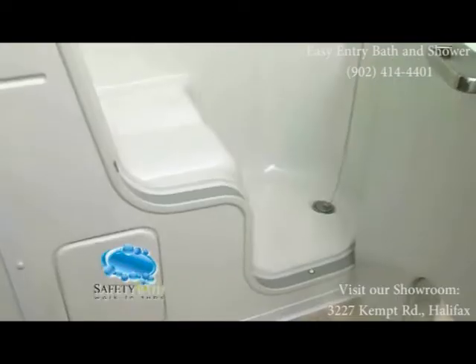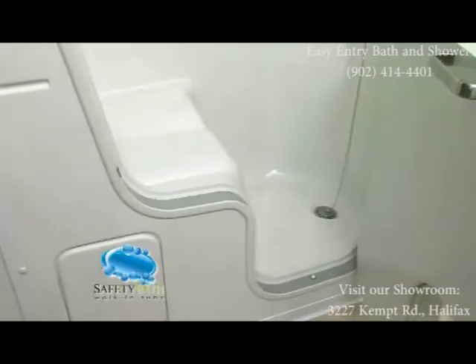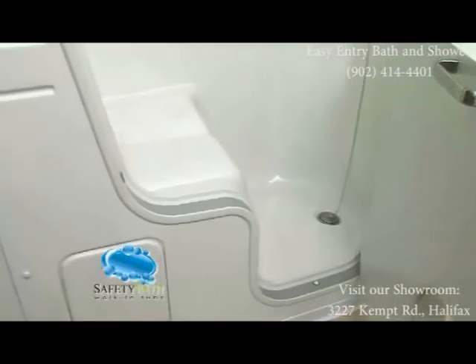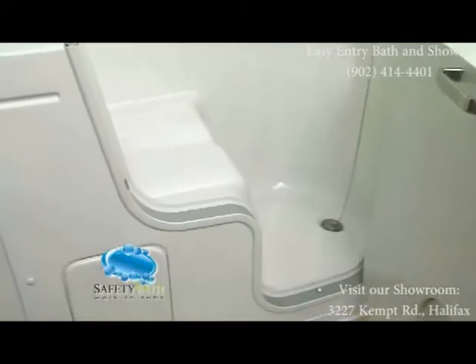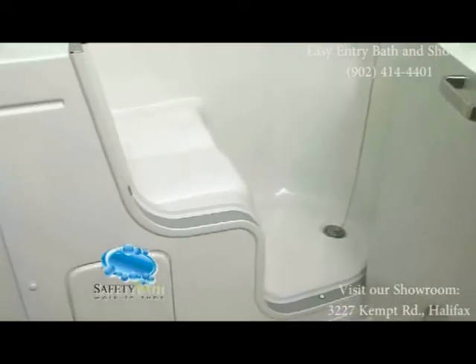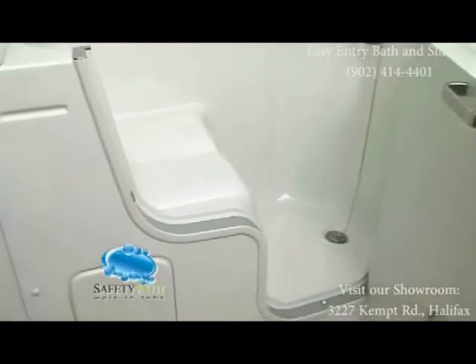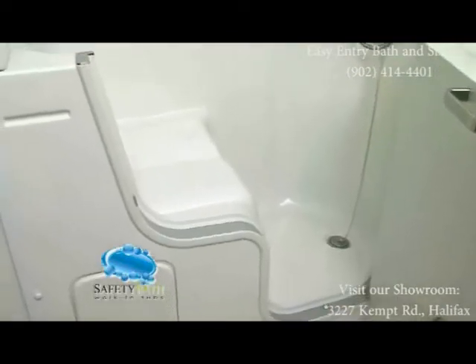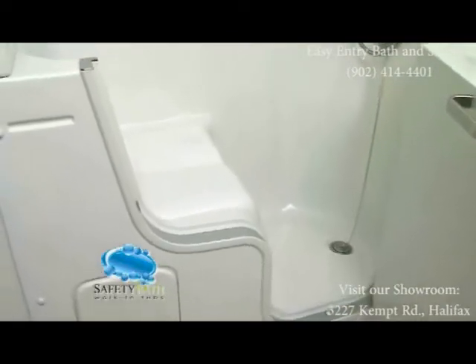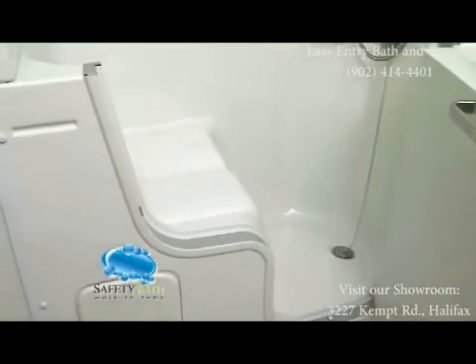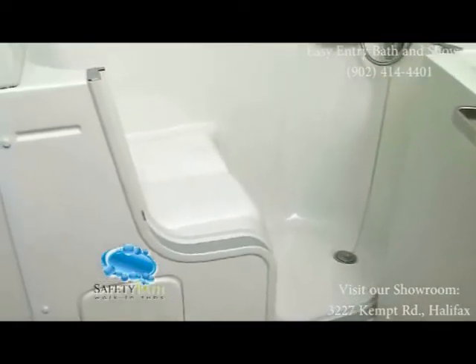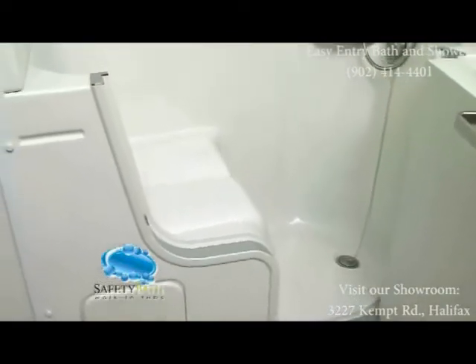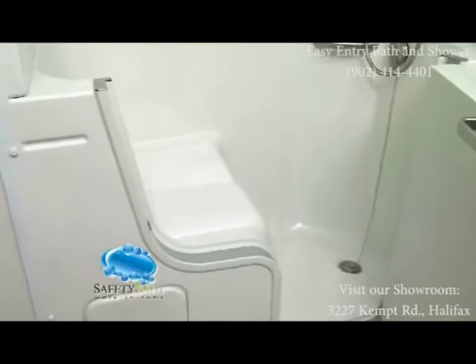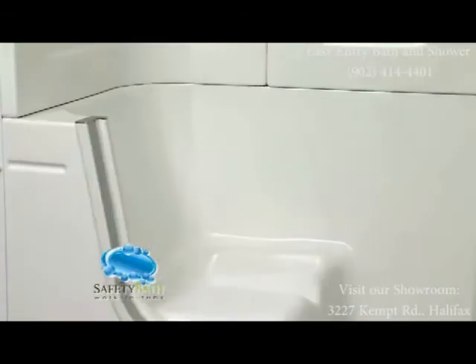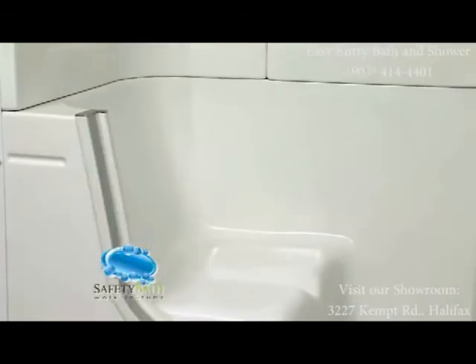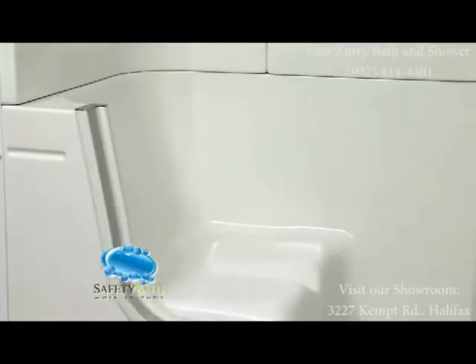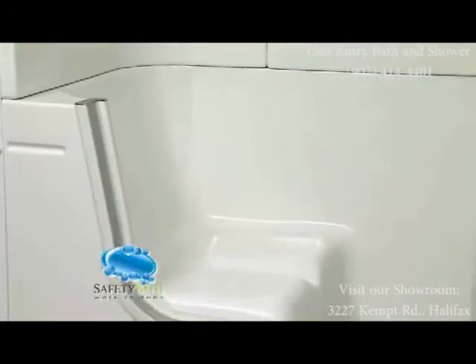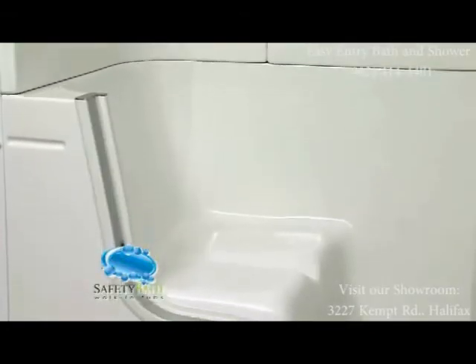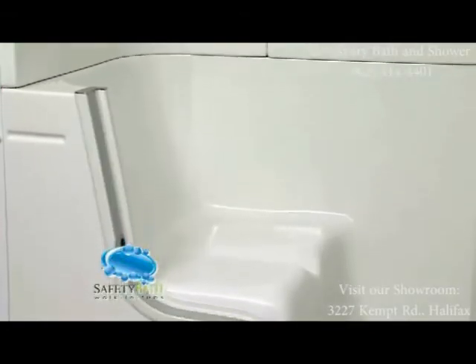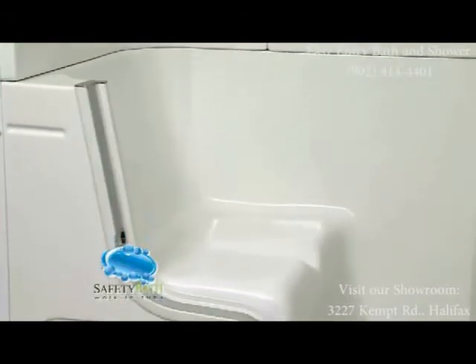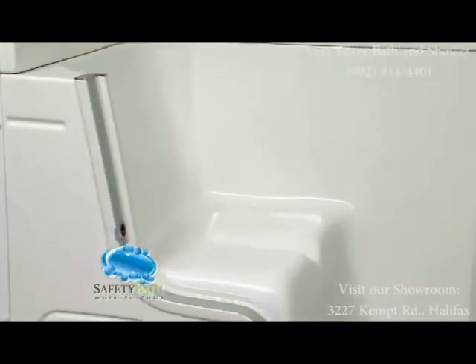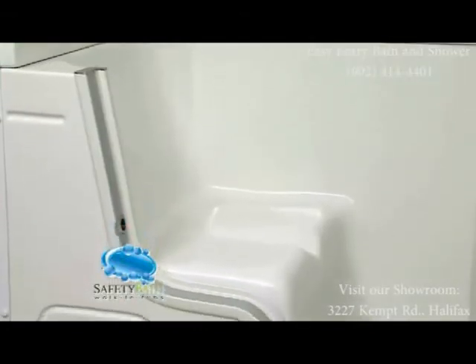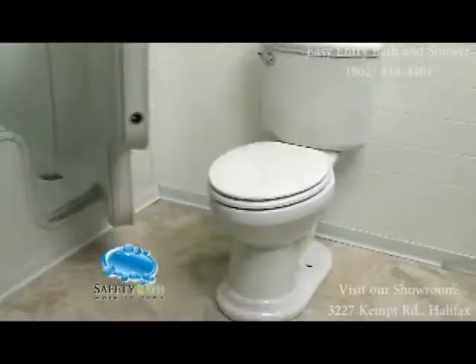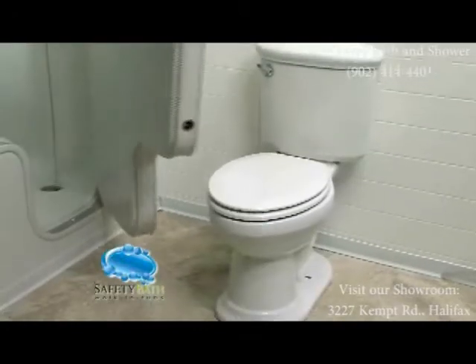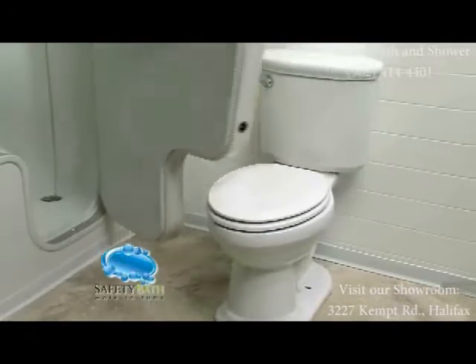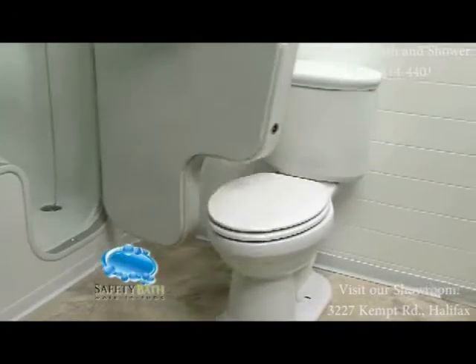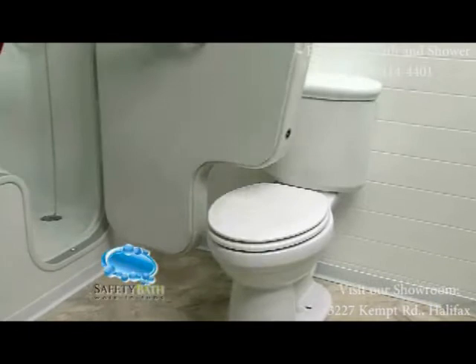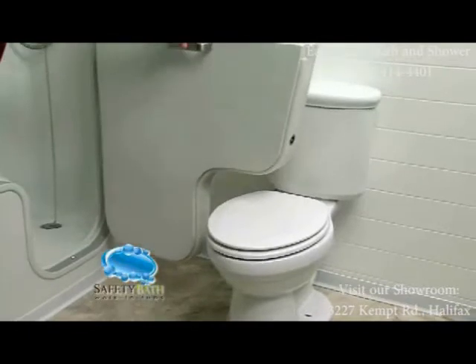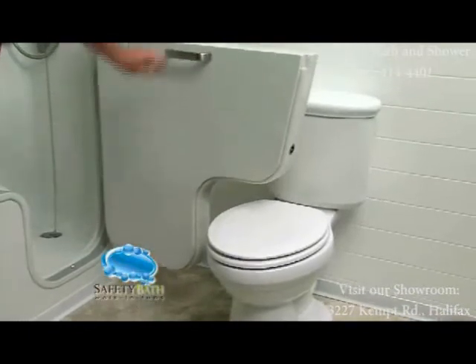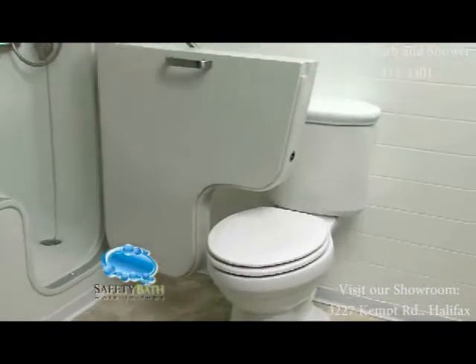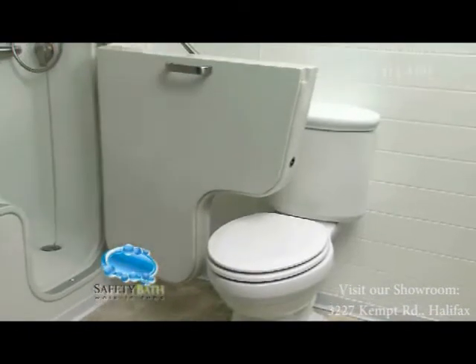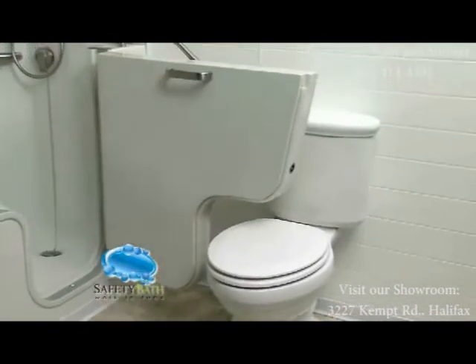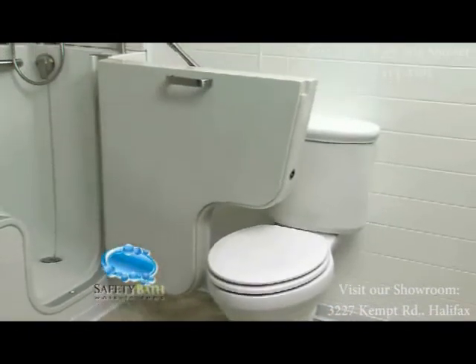Our extra-large door opening makes getting into and out of the tub as easy as possible, and the wide seat is very comfortable for bathing and showering. Our innovative all-aluminum door design will also open over a standard toilet.